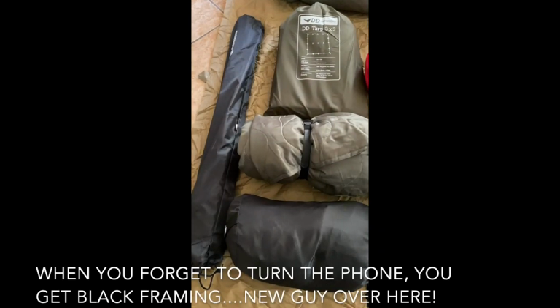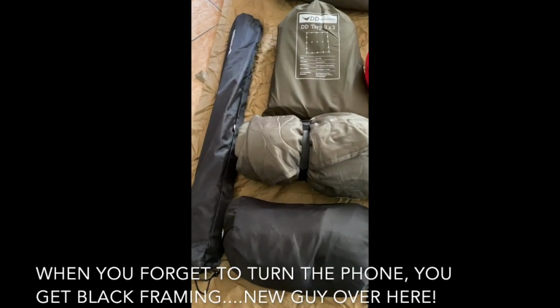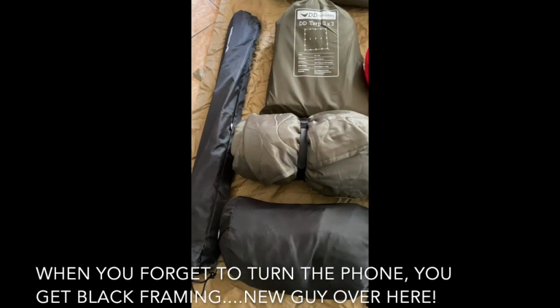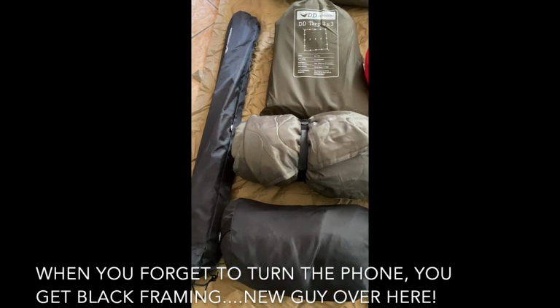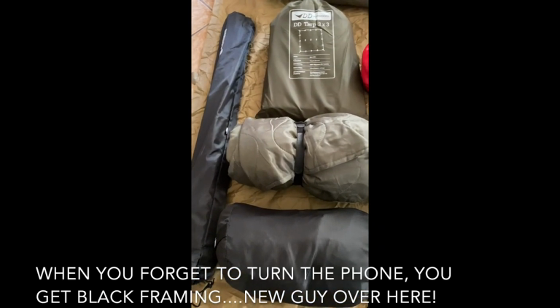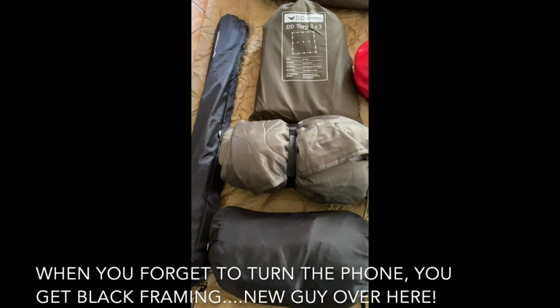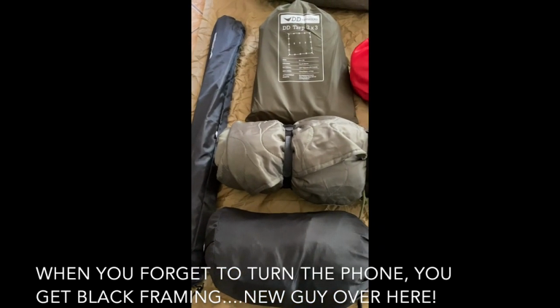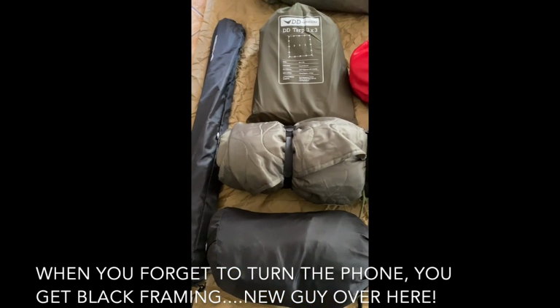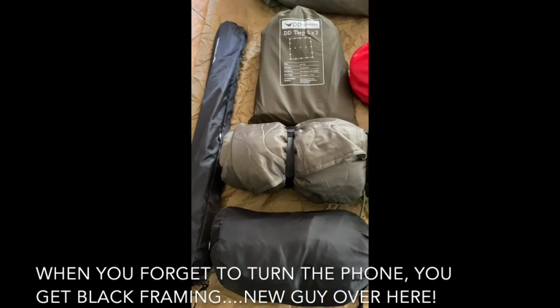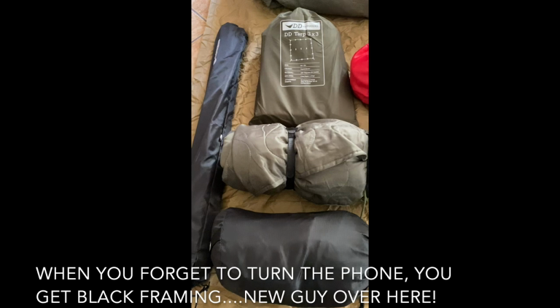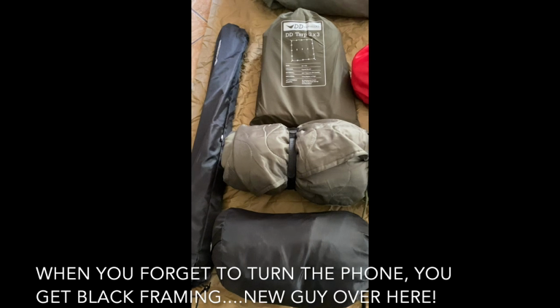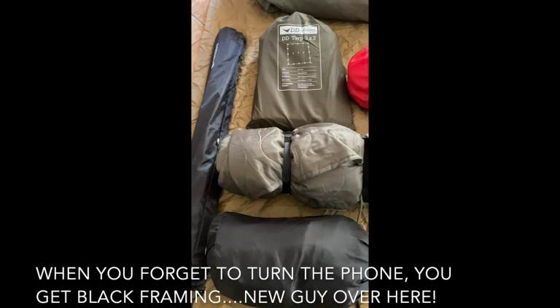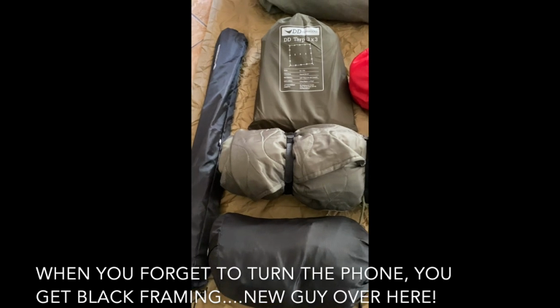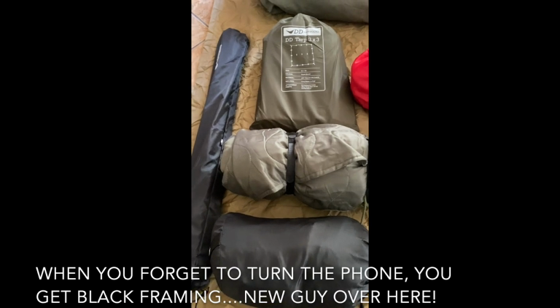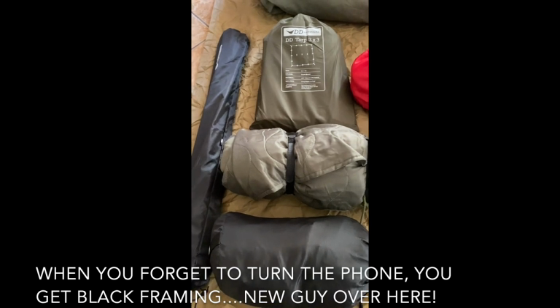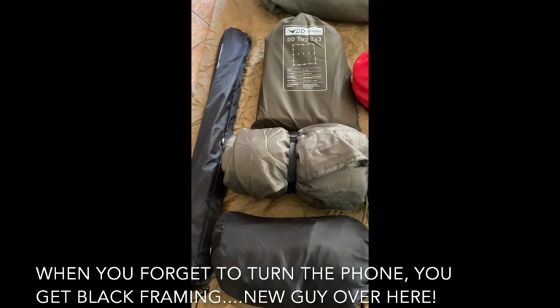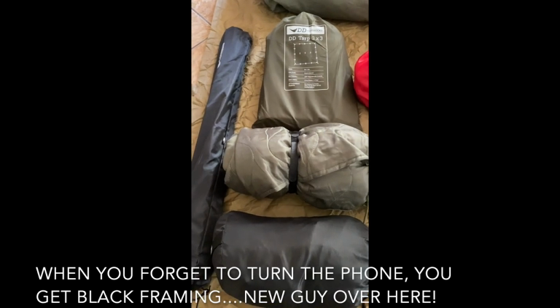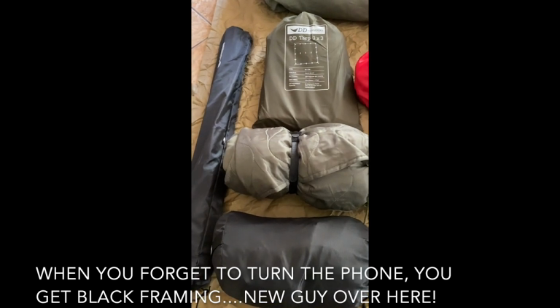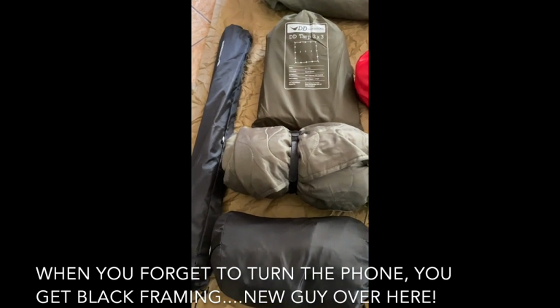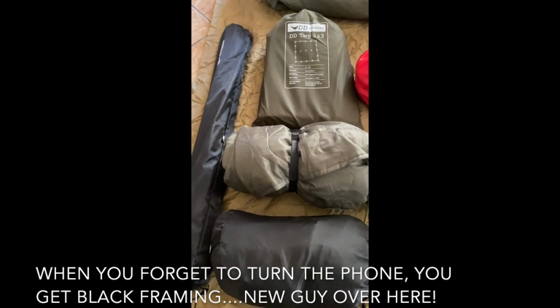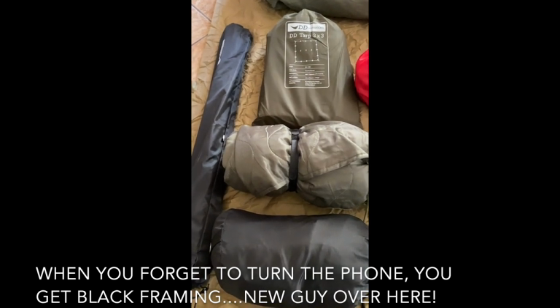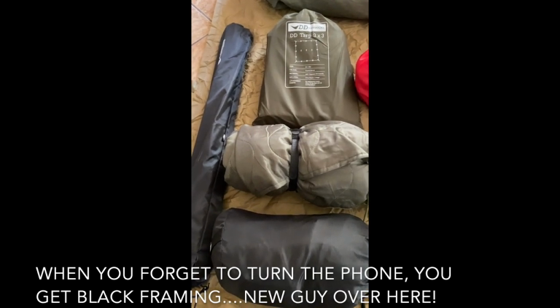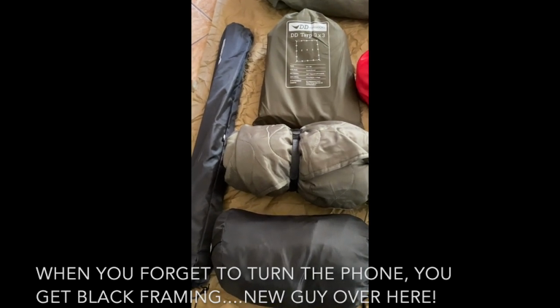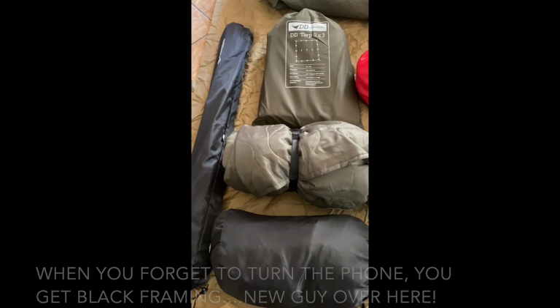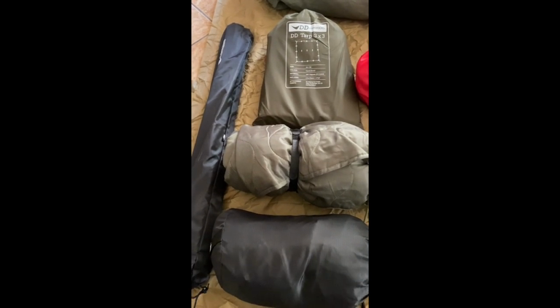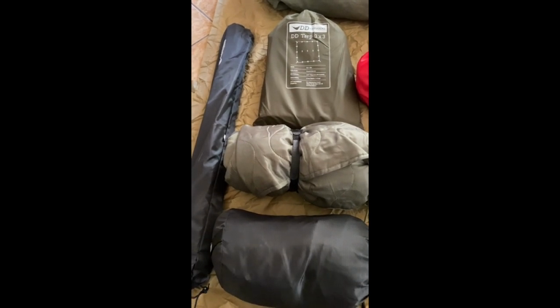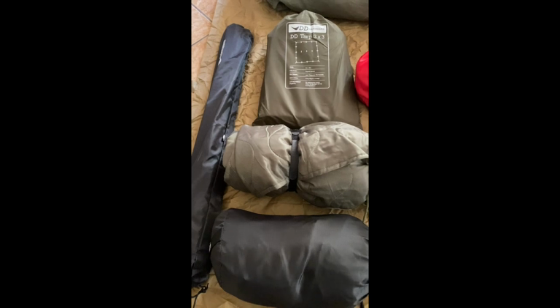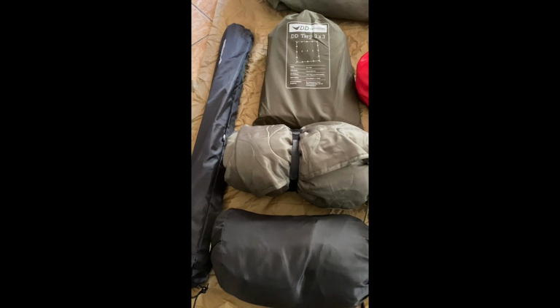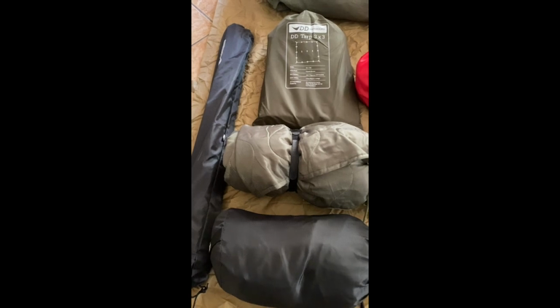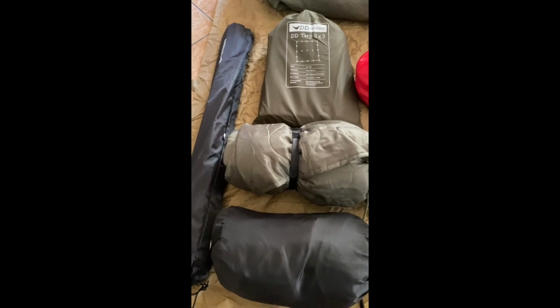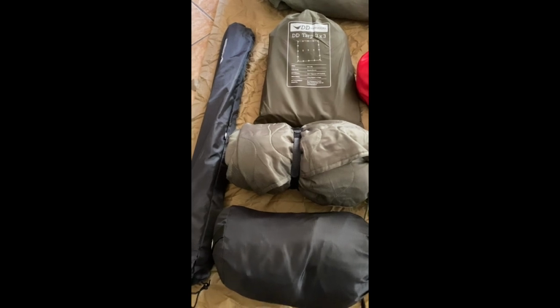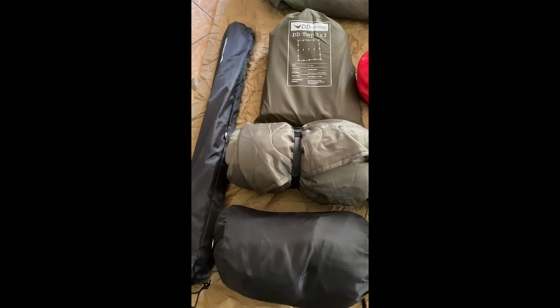Getting ready for this trip, I just got everything laid out here. The best thing to do — if you don't lay everything out, you generally tend to forget stuff.